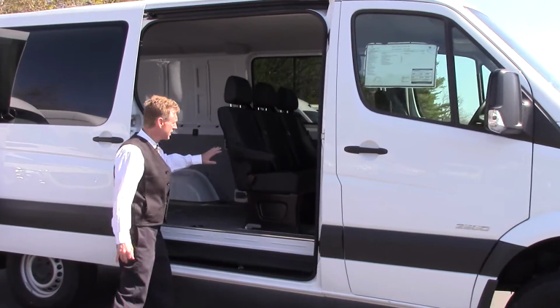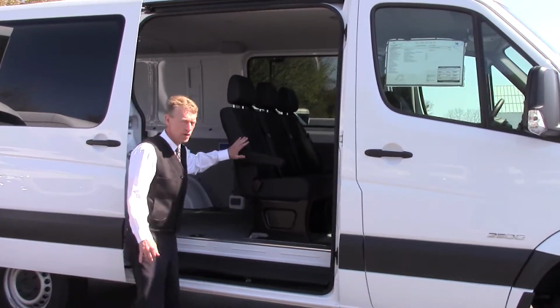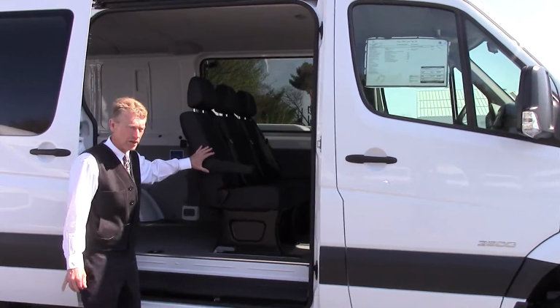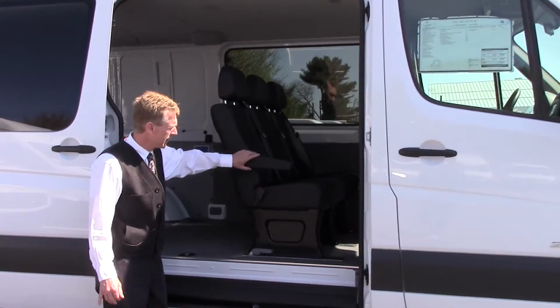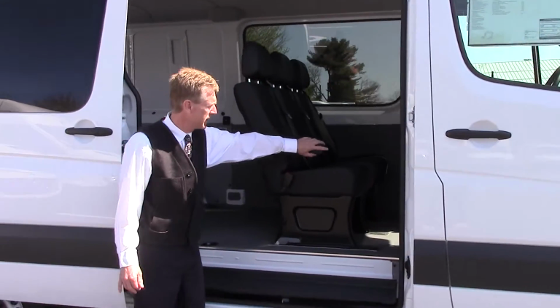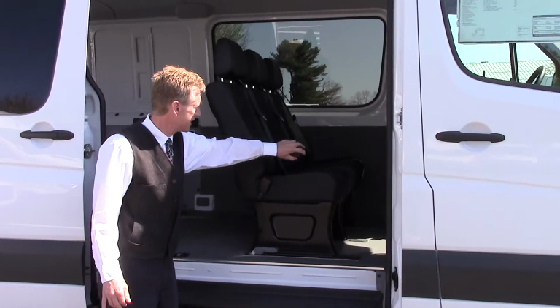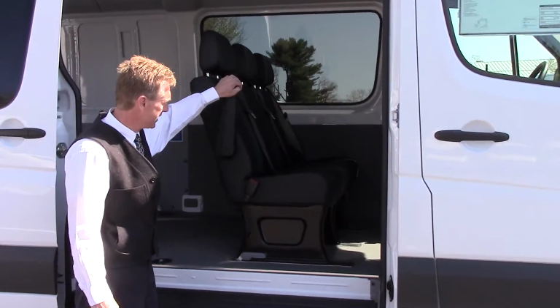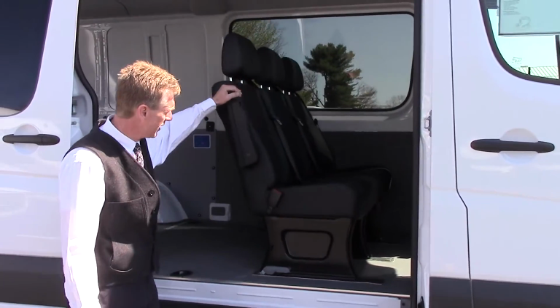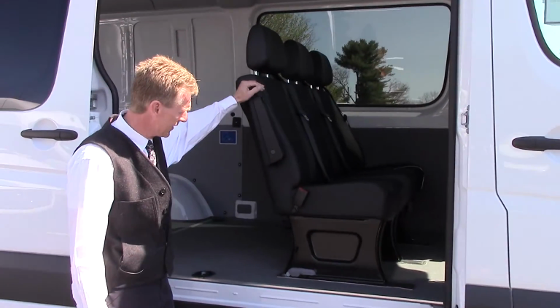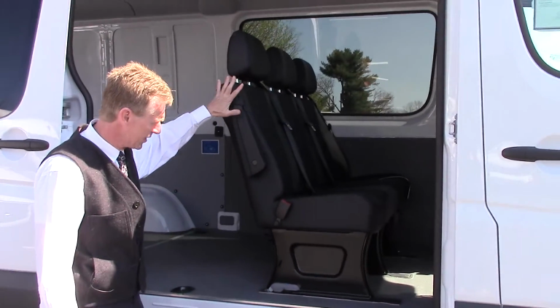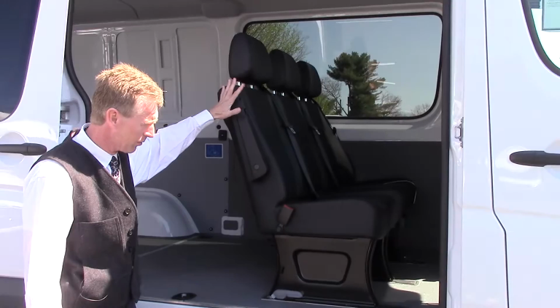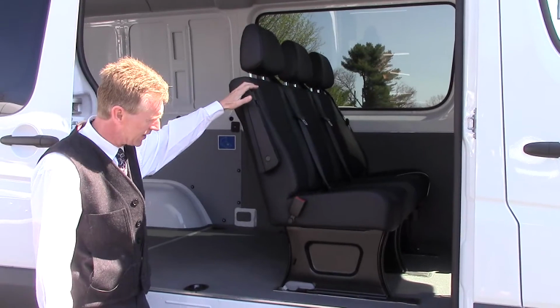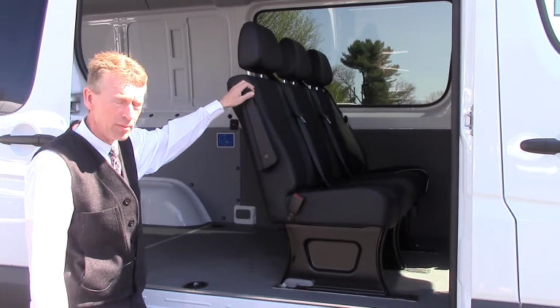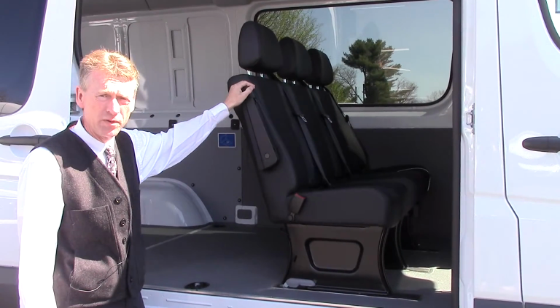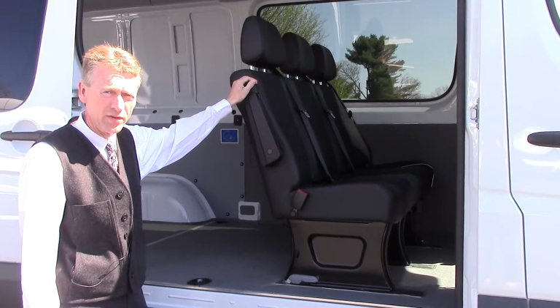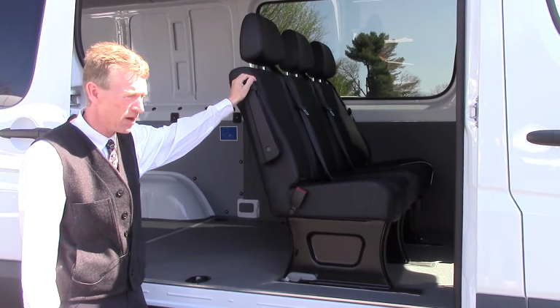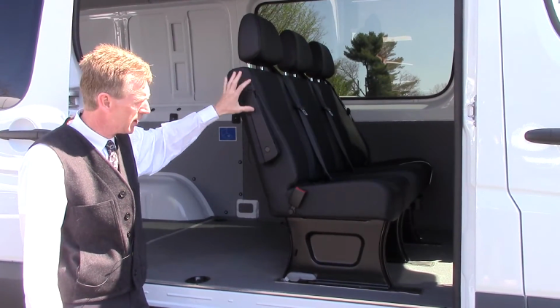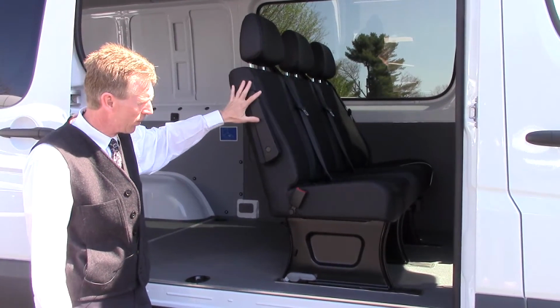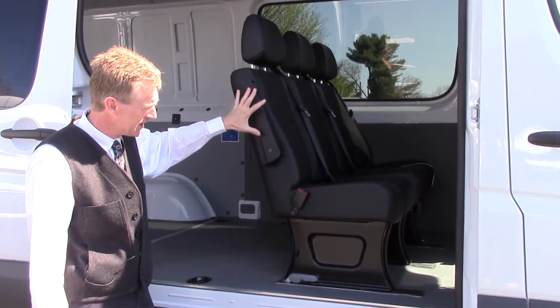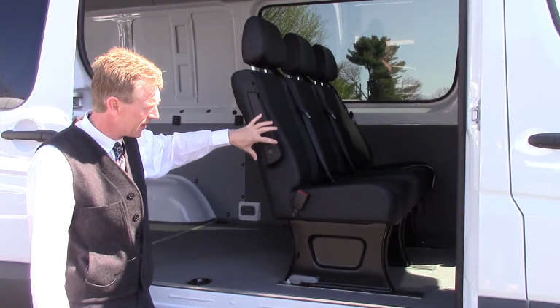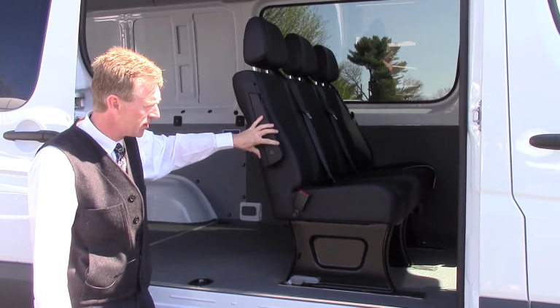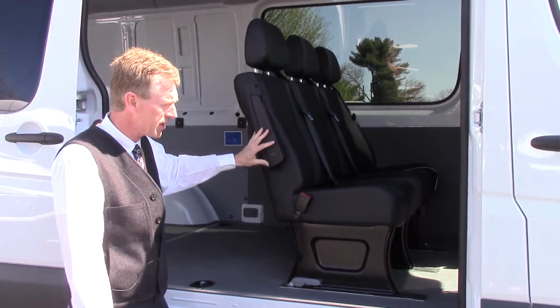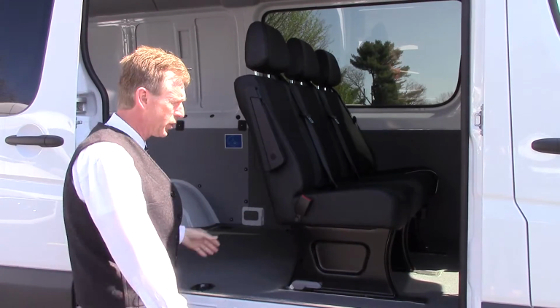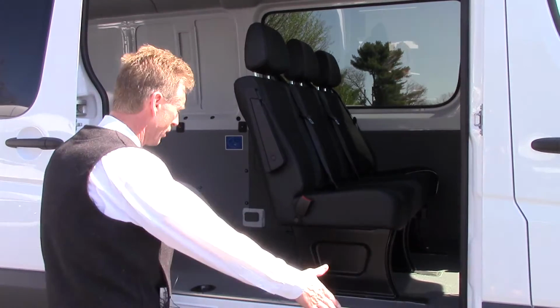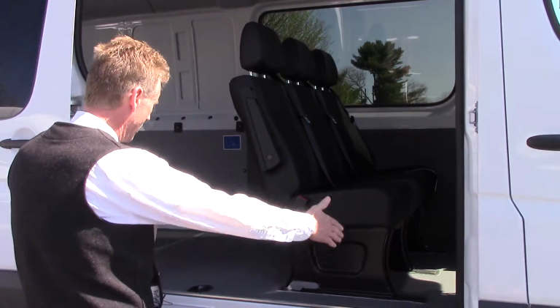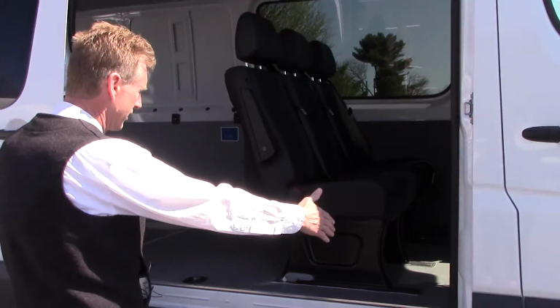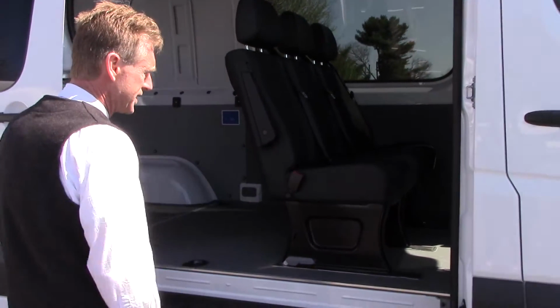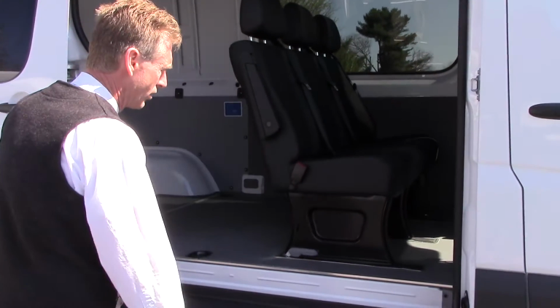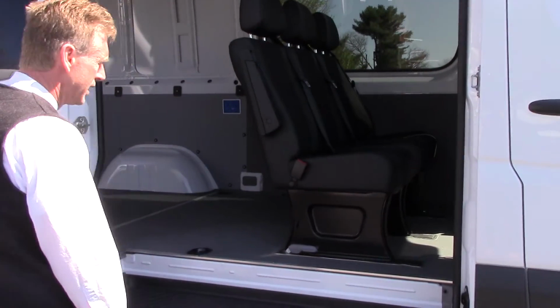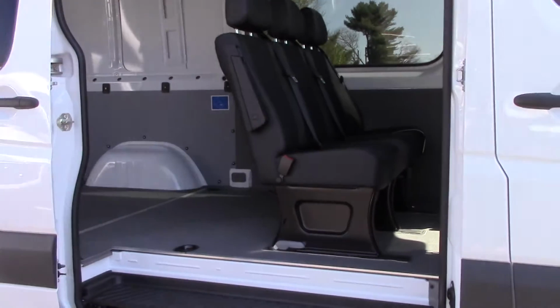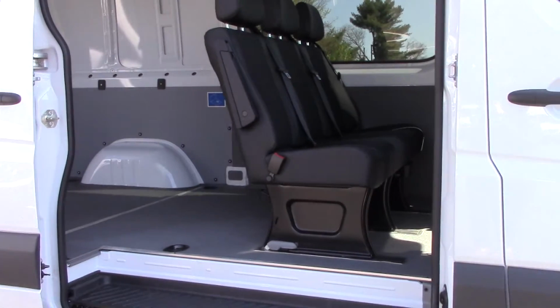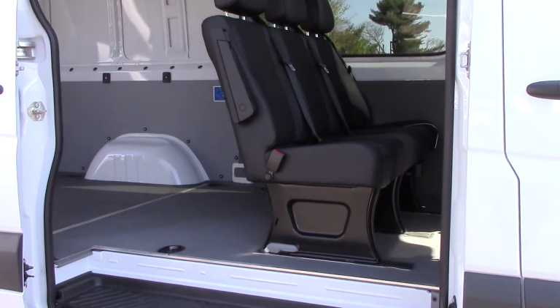I know you wanted the crew van so you can get the extra seating here. This seat is removable. It takes two people, but you can move it in and out. Once the seat's out of the van, you can actually put a 4x4 pallet through this side door, which is really nice.